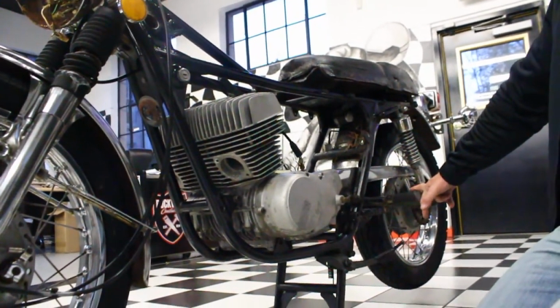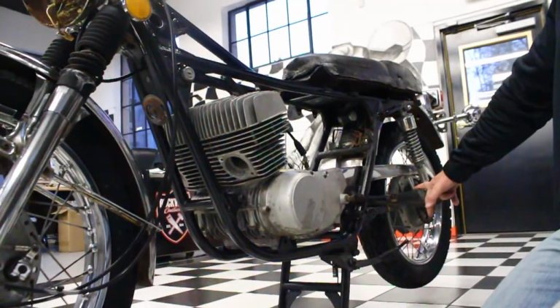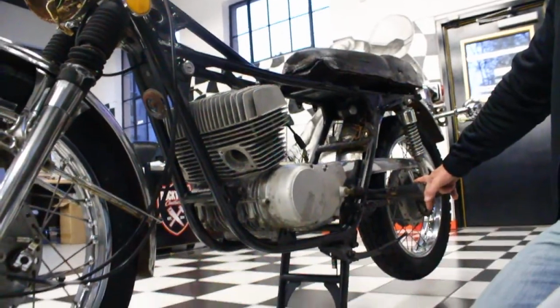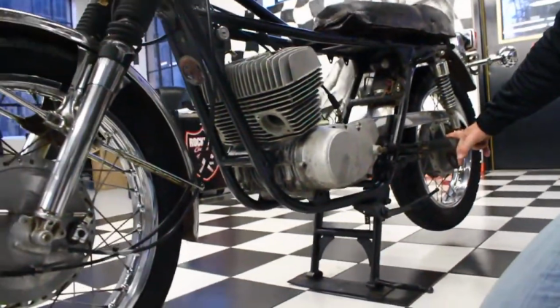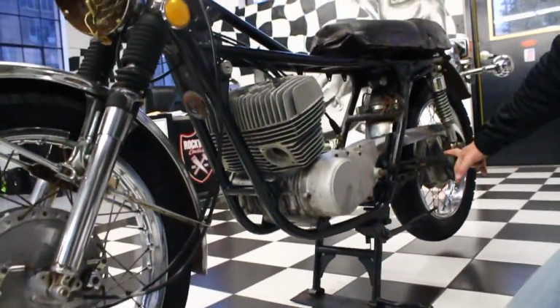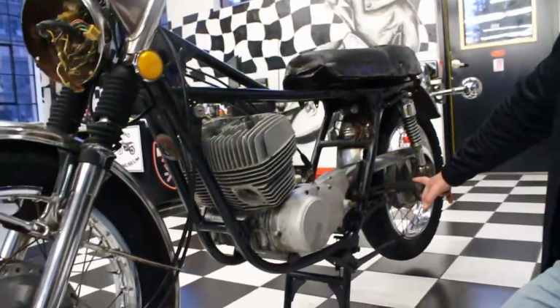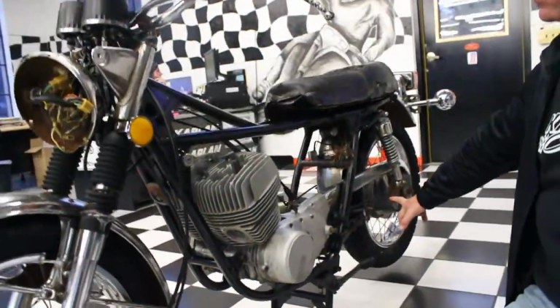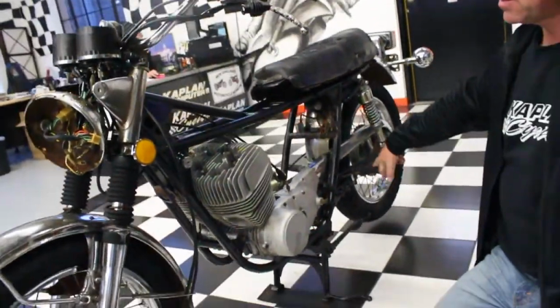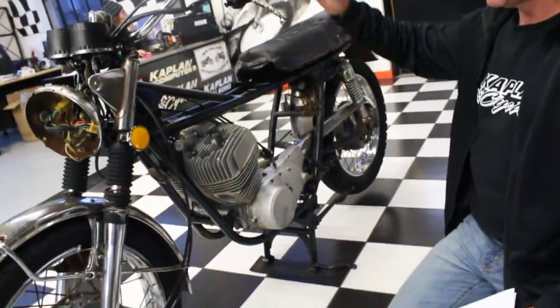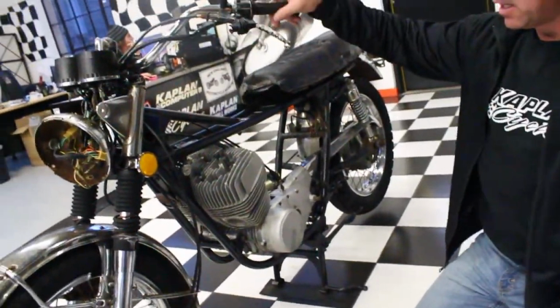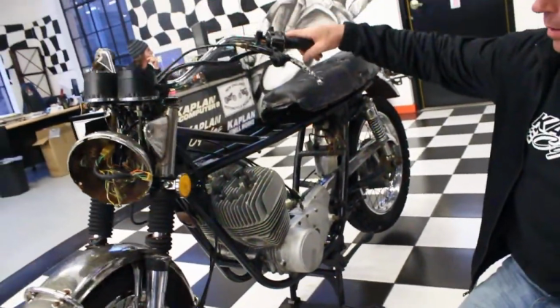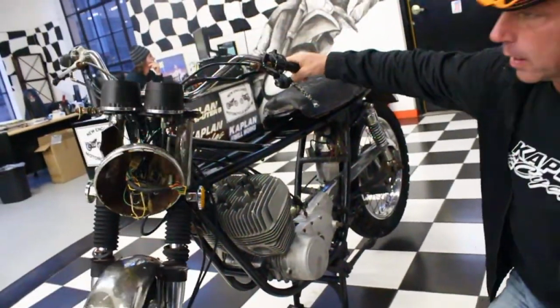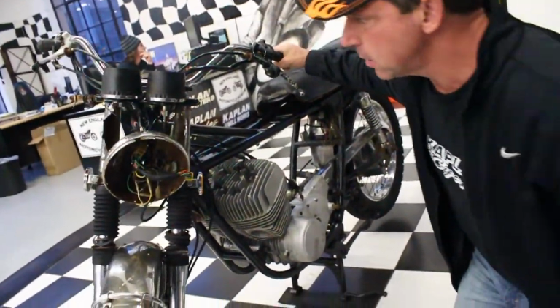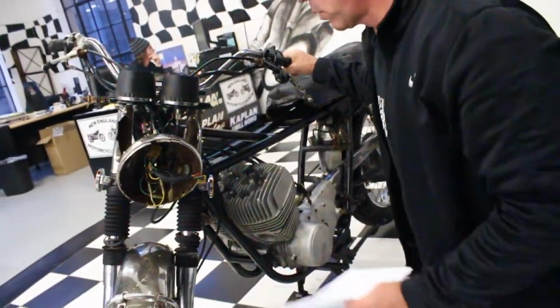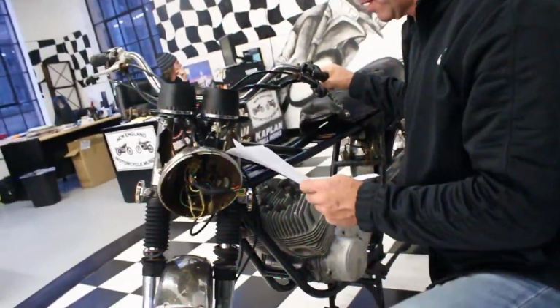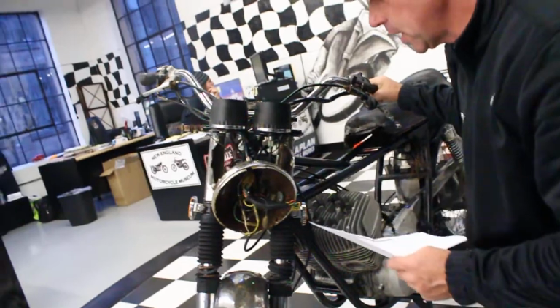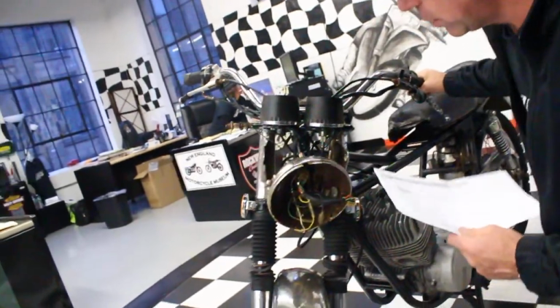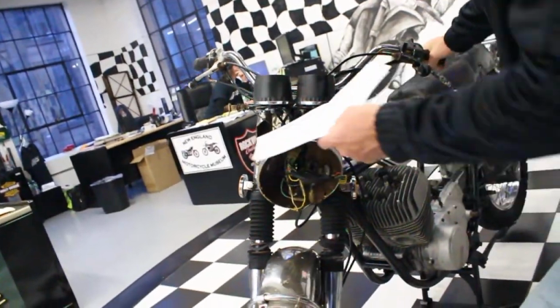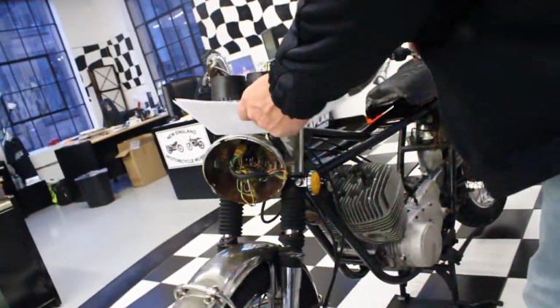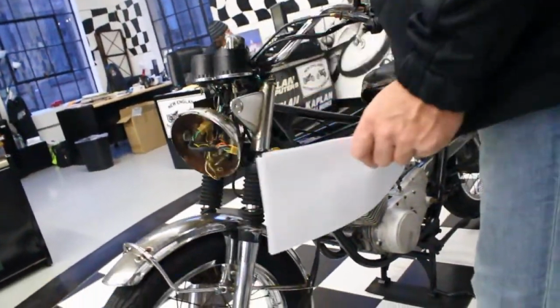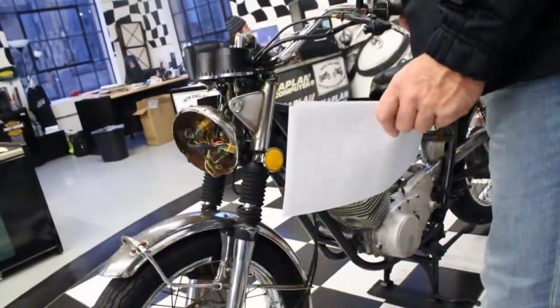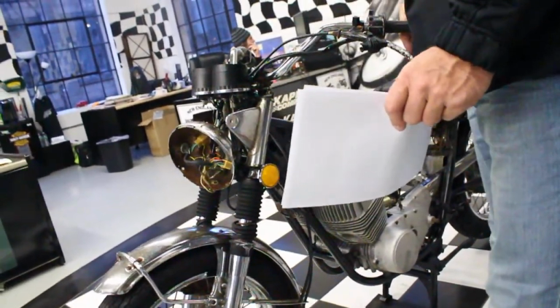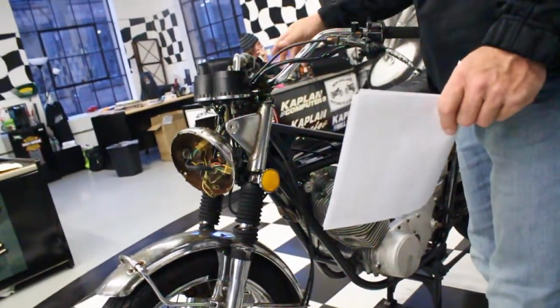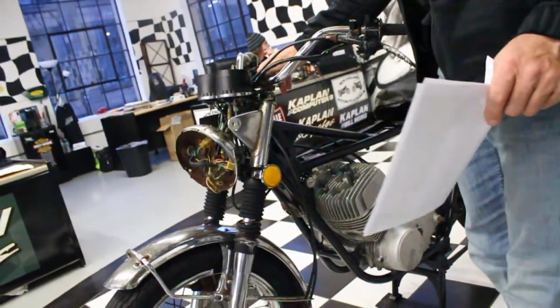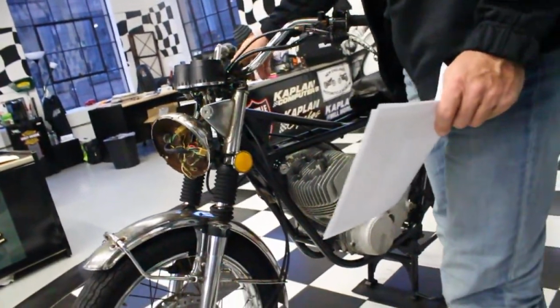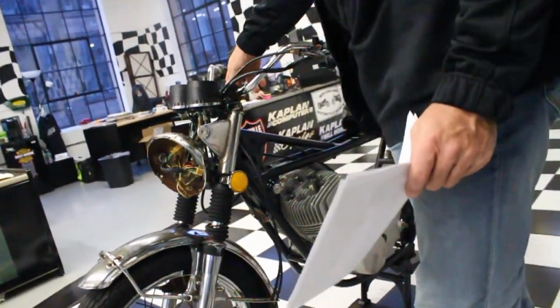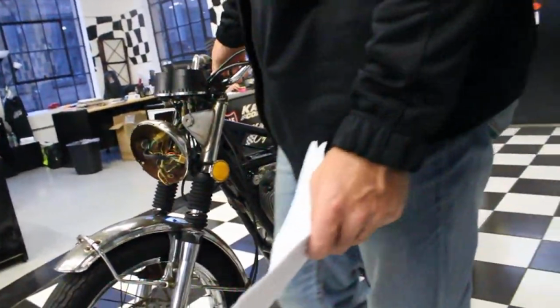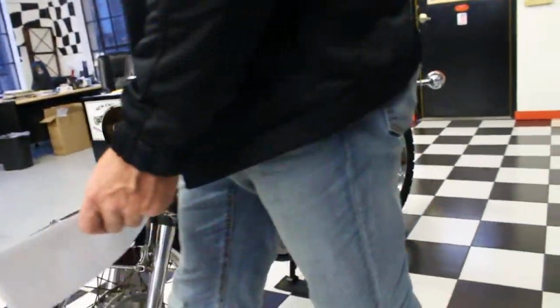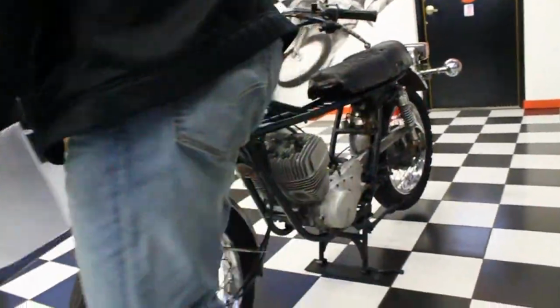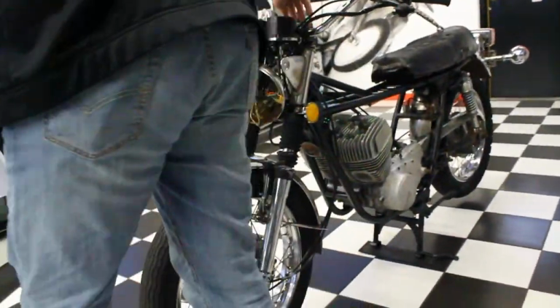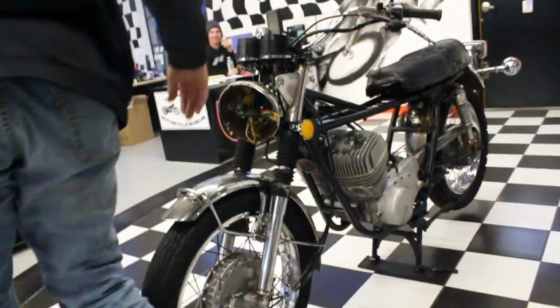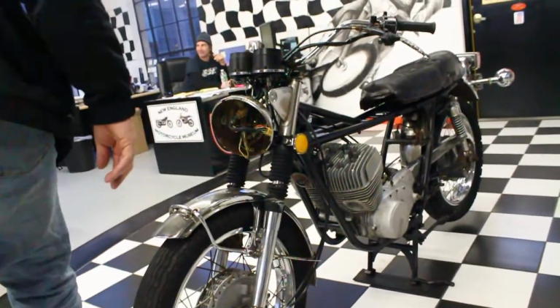Front forks are straight. The headlight support on the left side is good; the right side one's broken. Triple clamps are okay. The front brake assembly is intact.